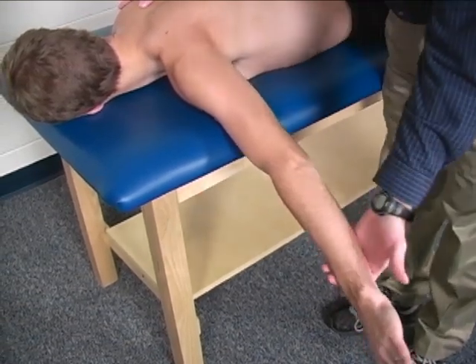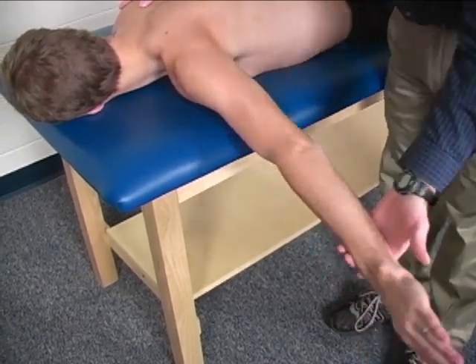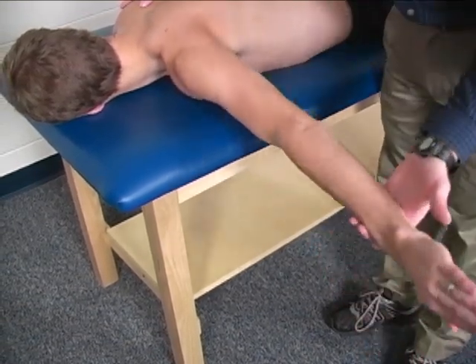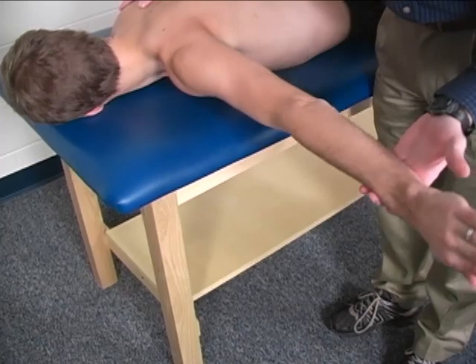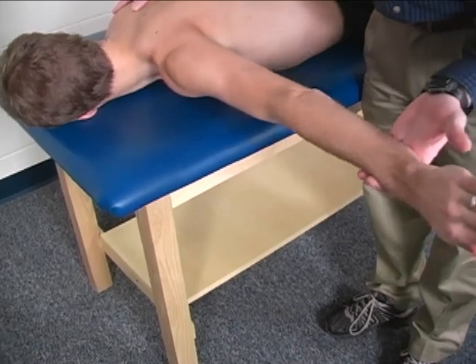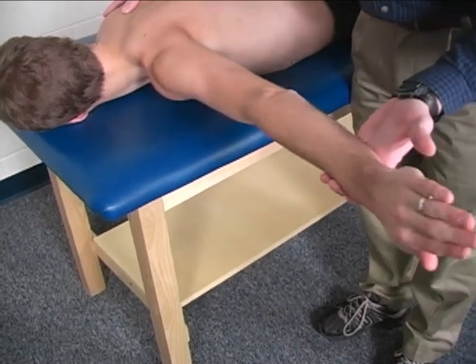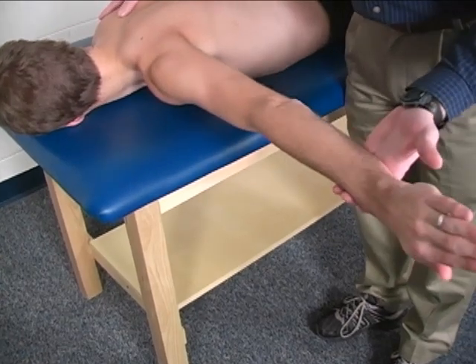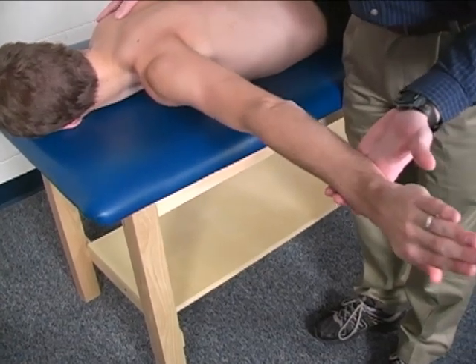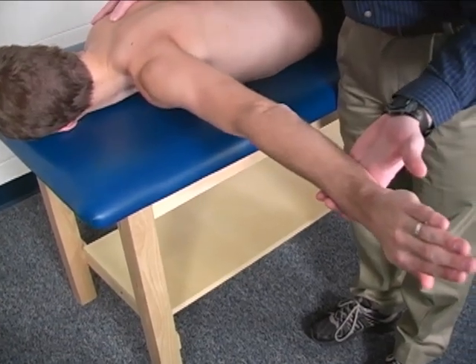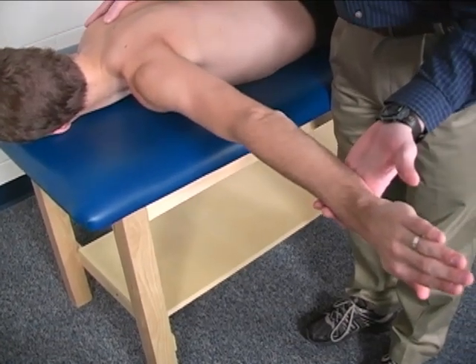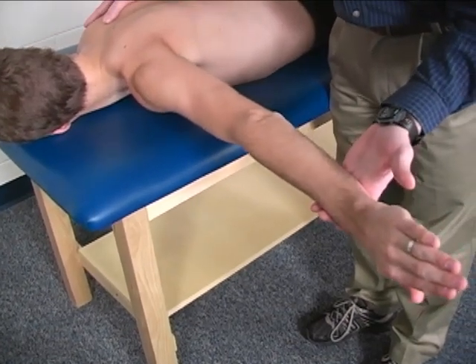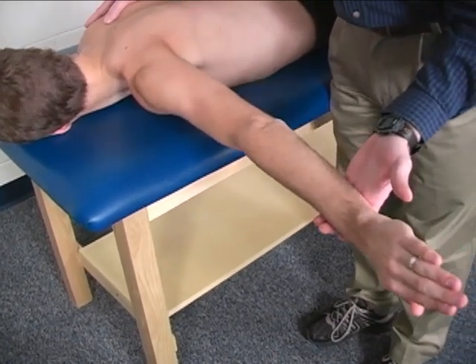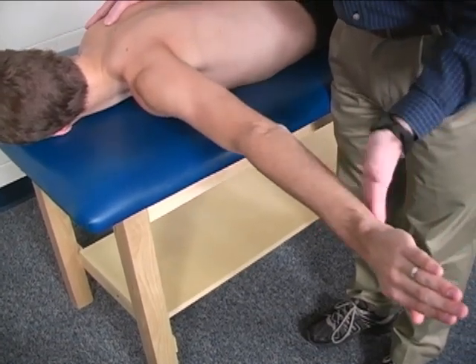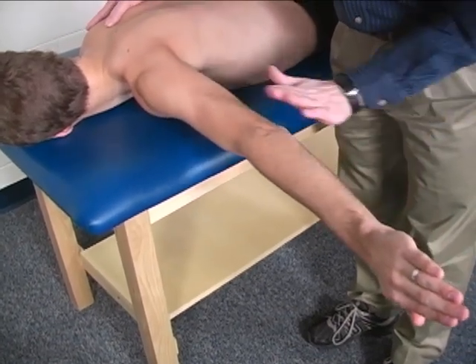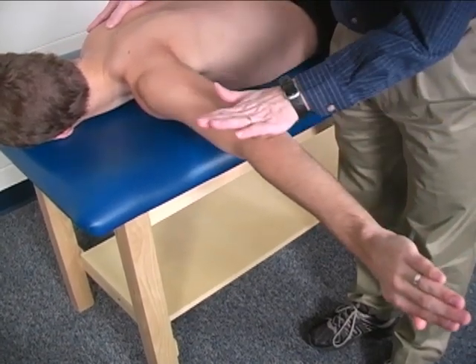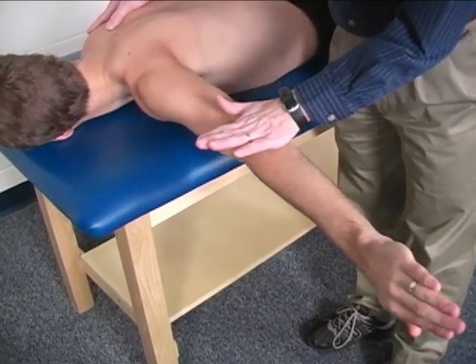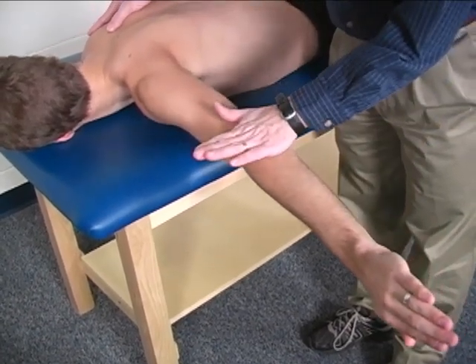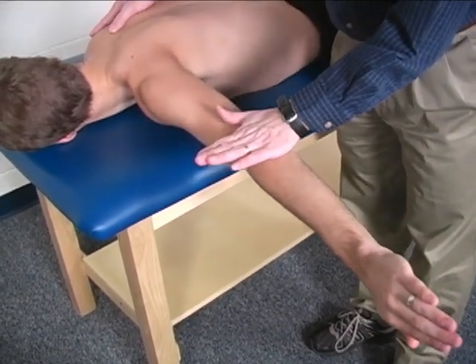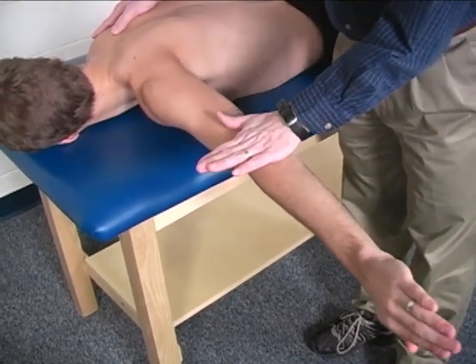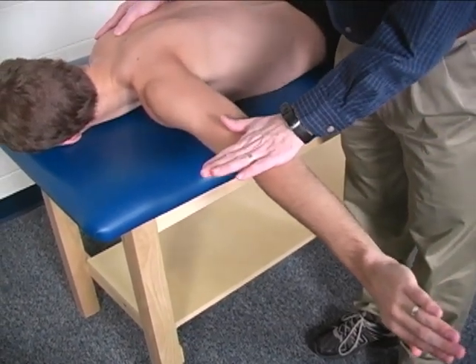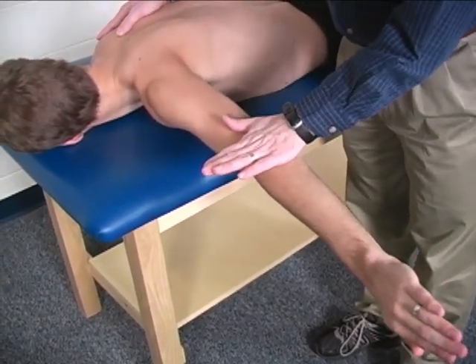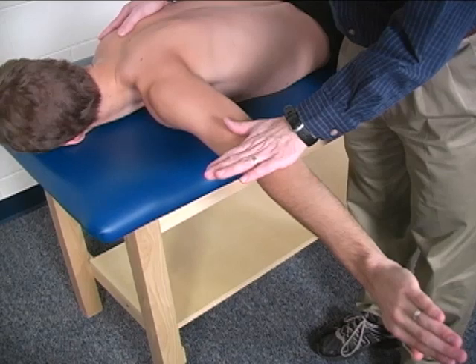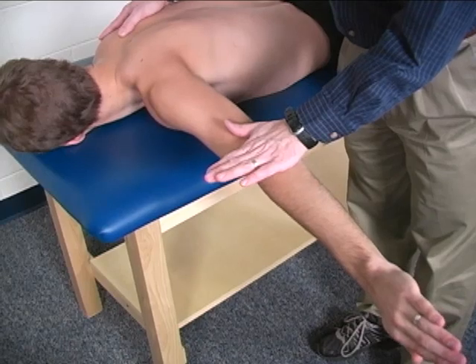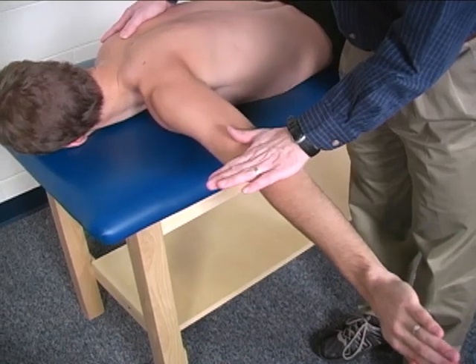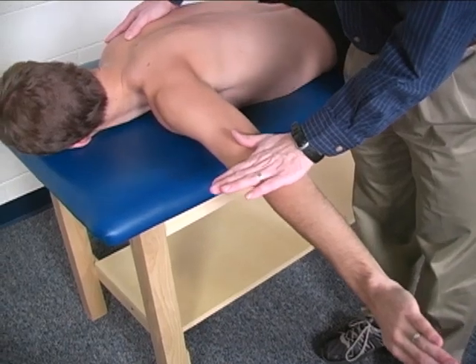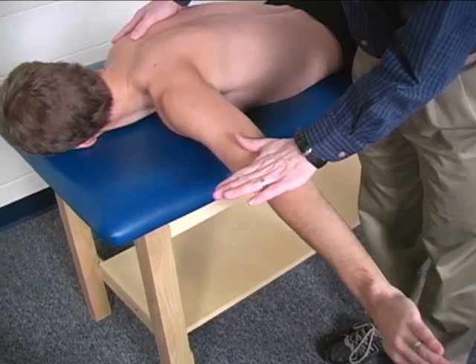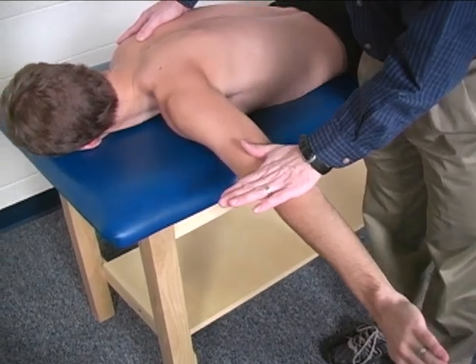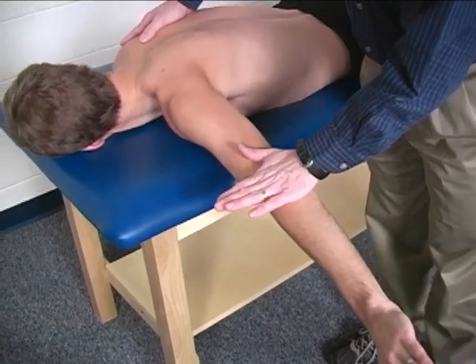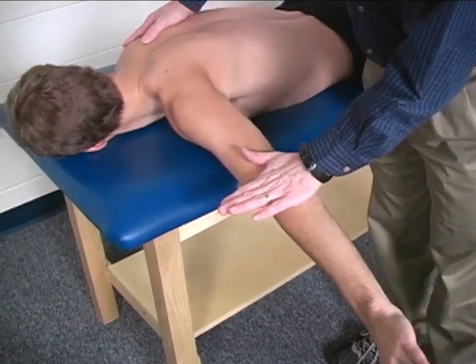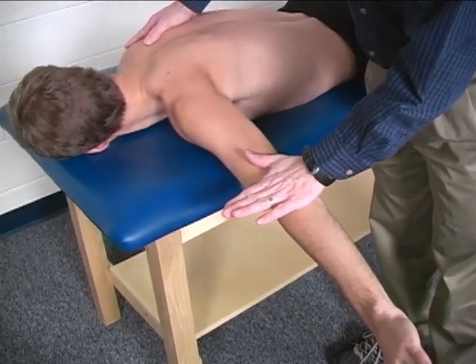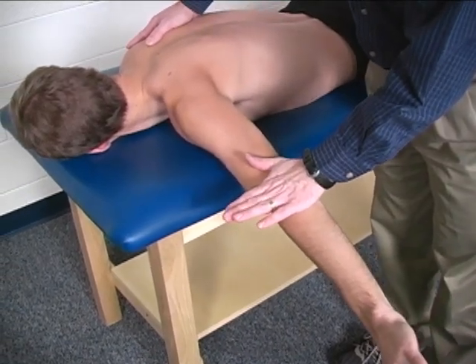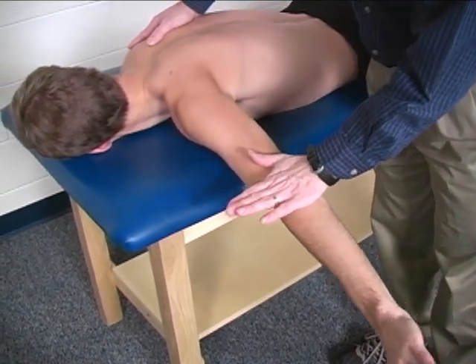Starting right here and applying pressure. Hold — hold, hold, hold, hold, hold. Good.